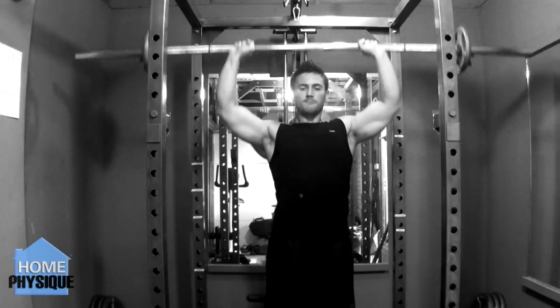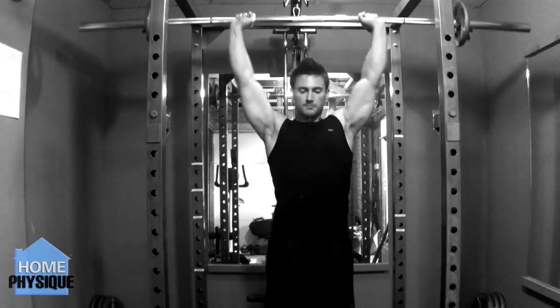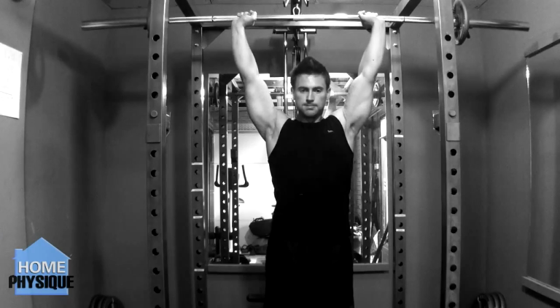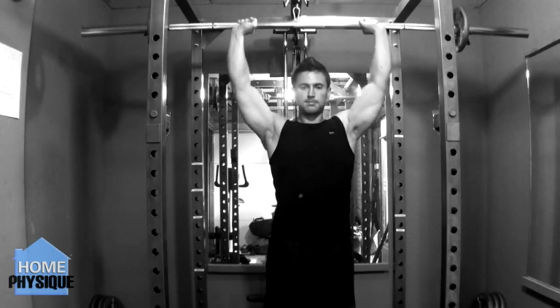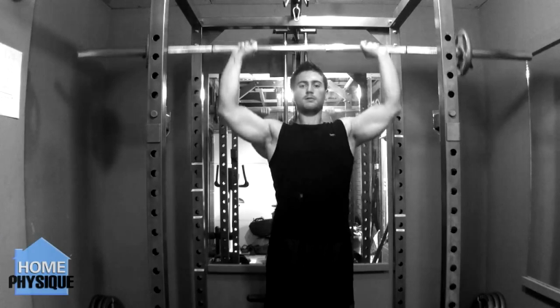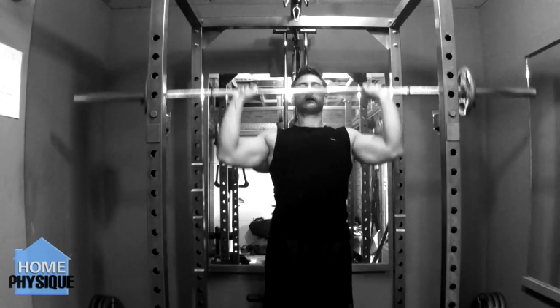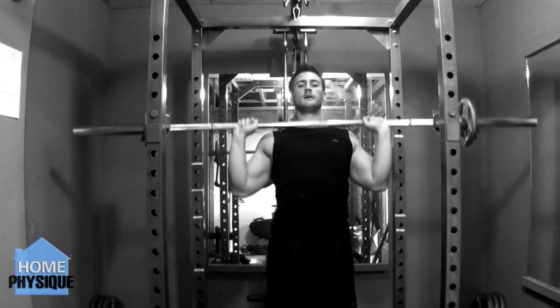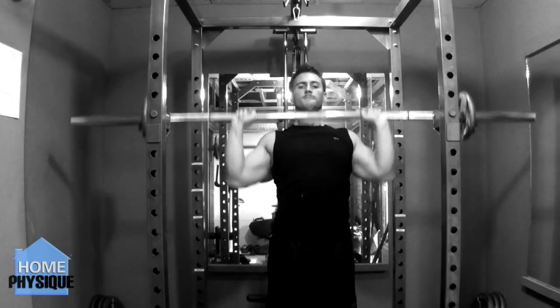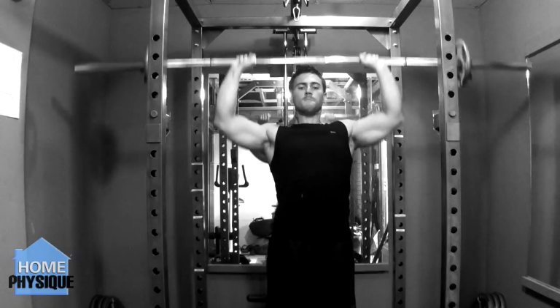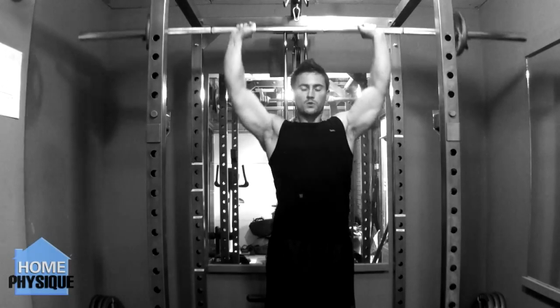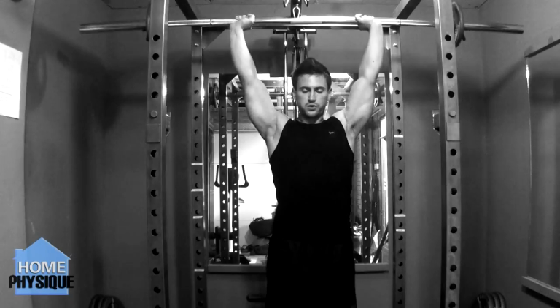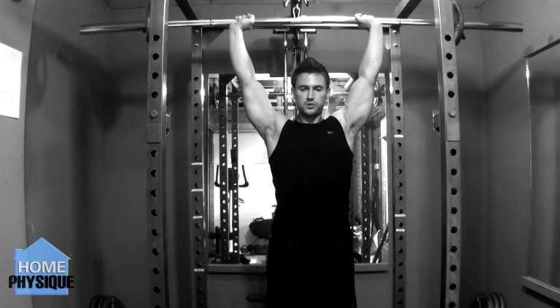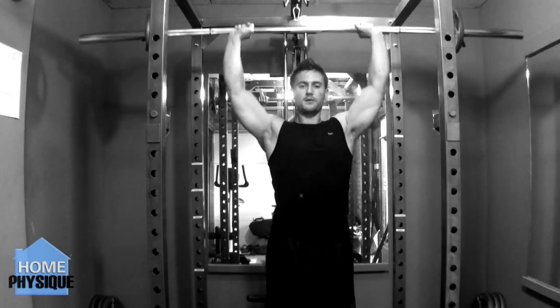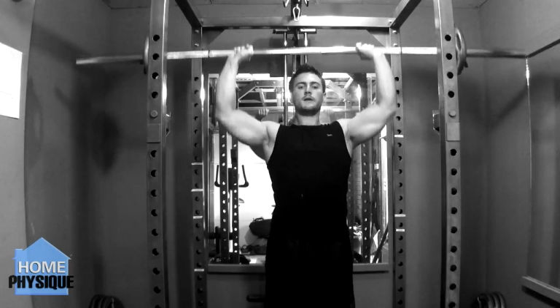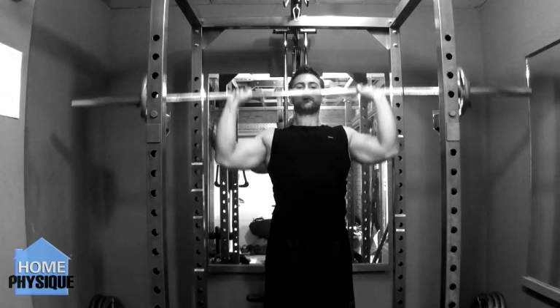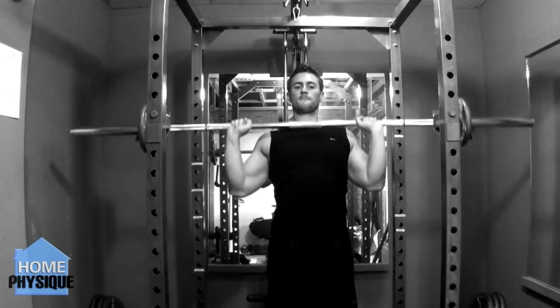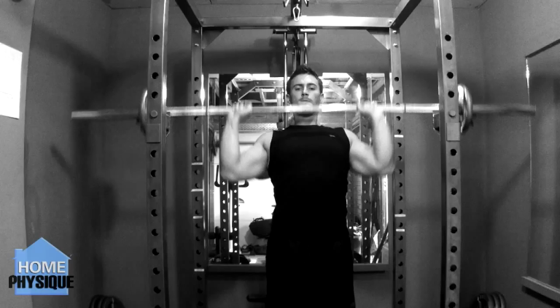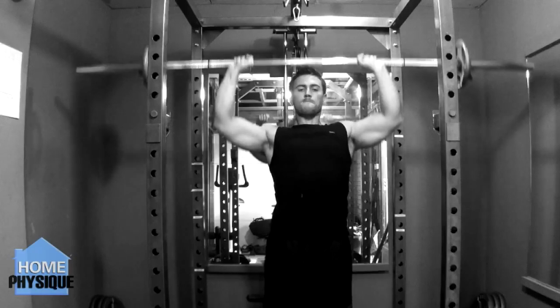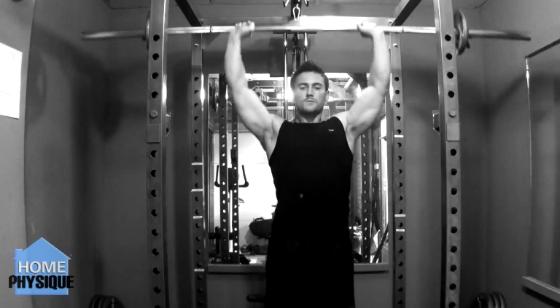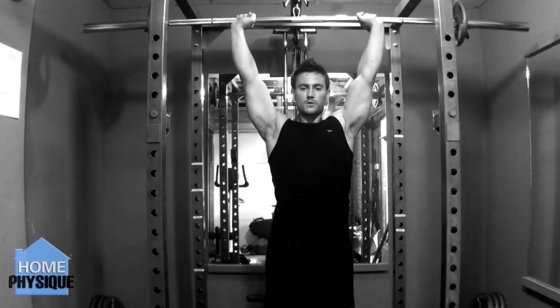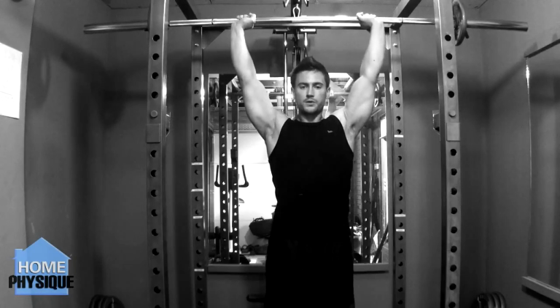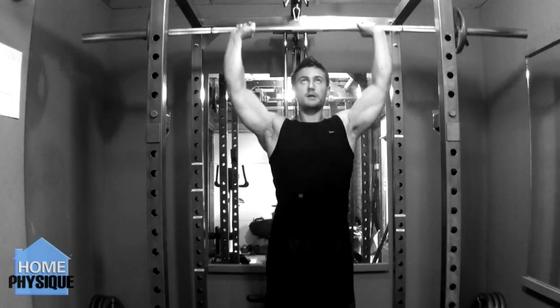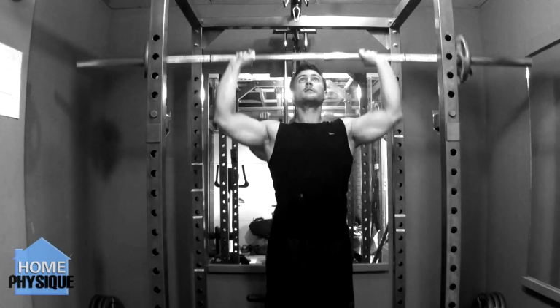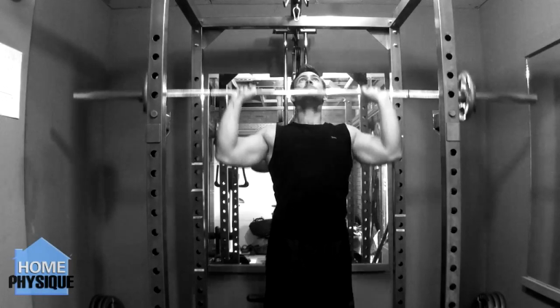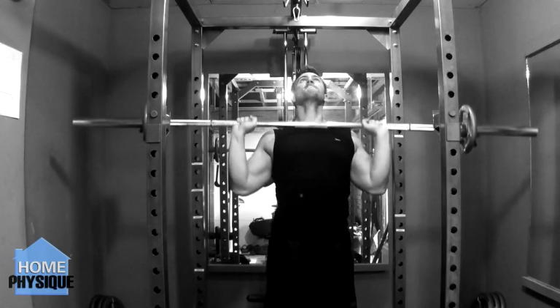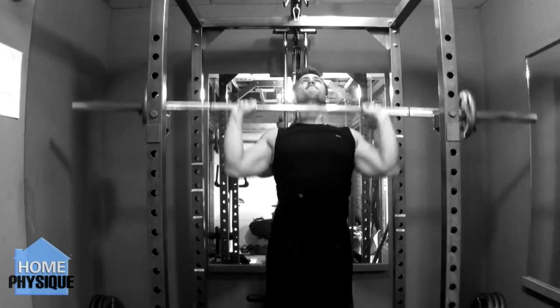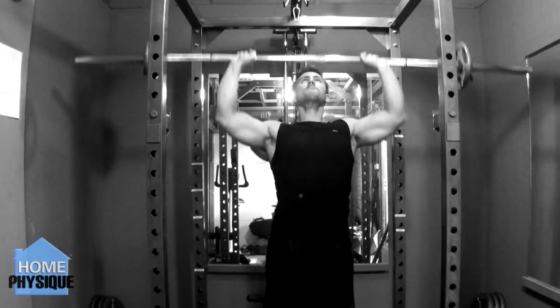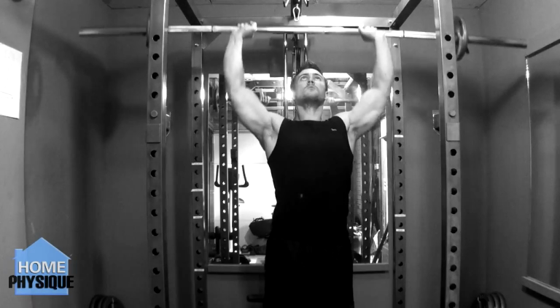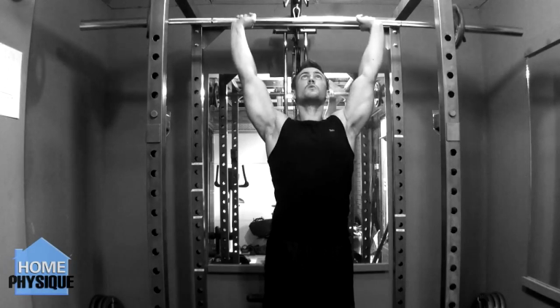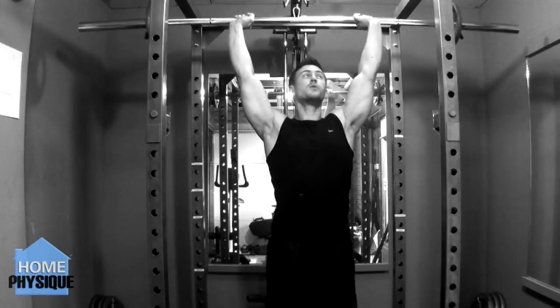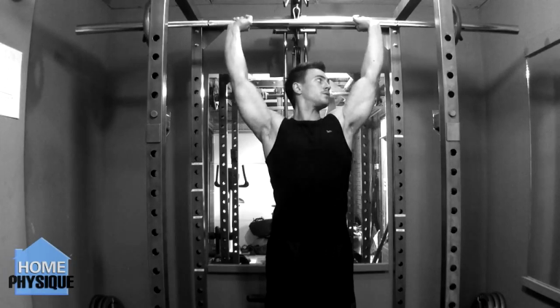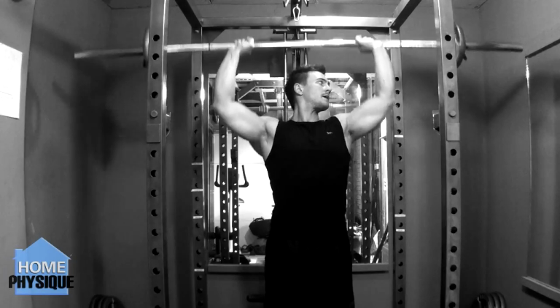The standing overhead press is a great exercise for strength and power and will build great size in your shoulders, particularly the front and medial delts.